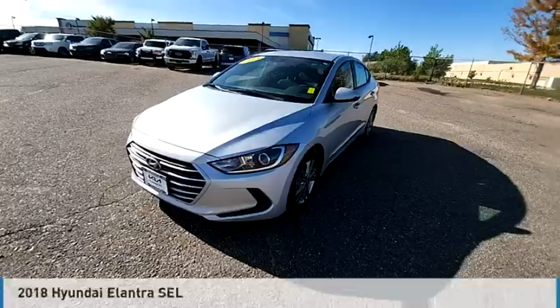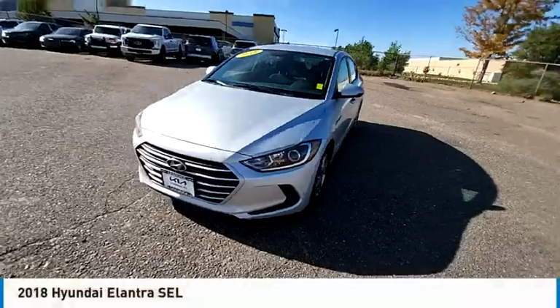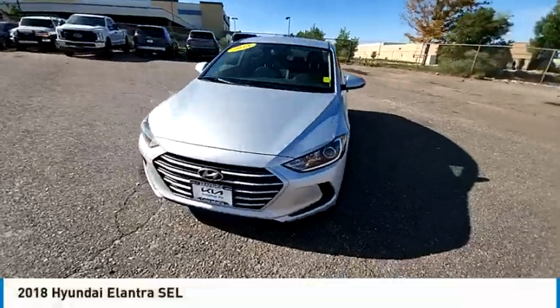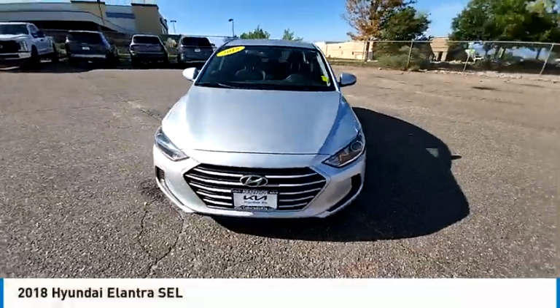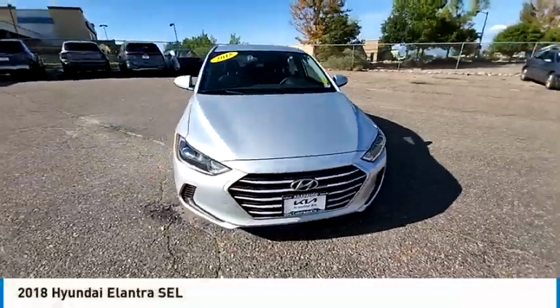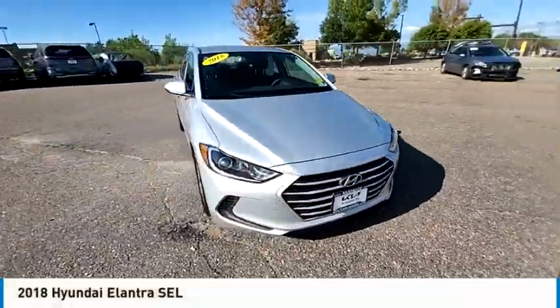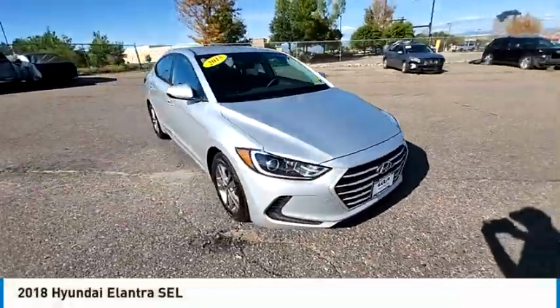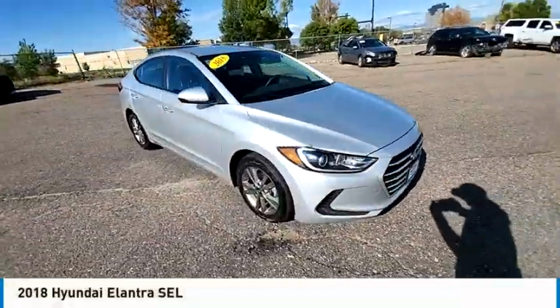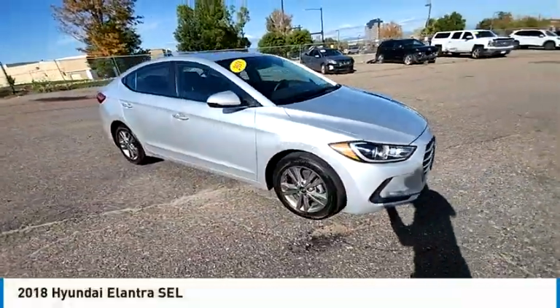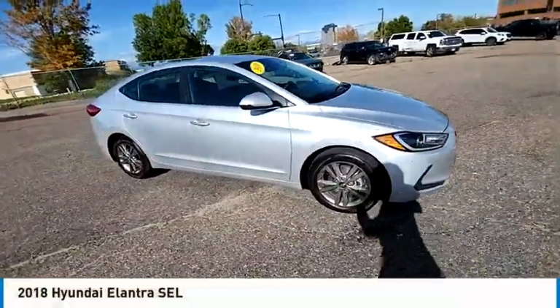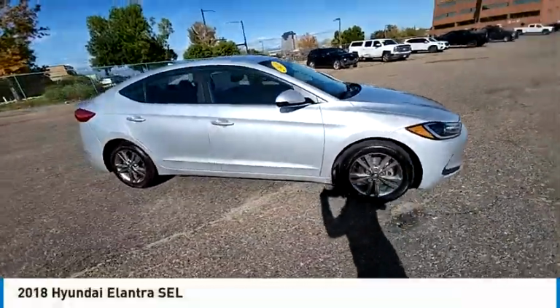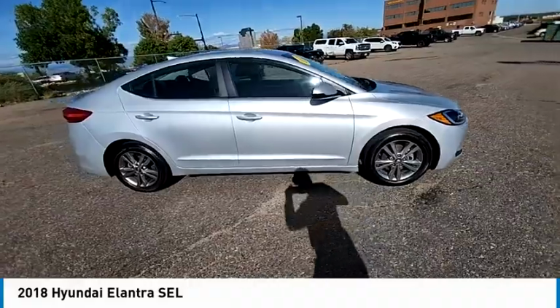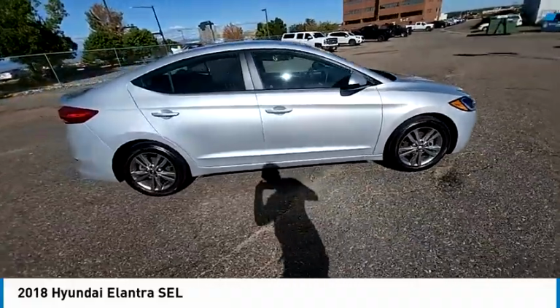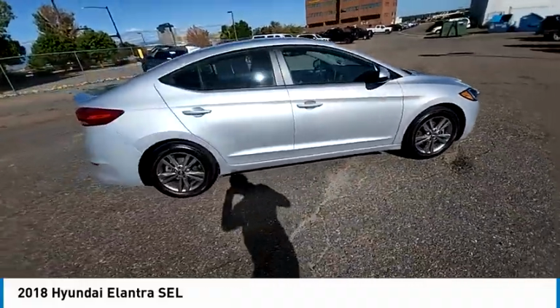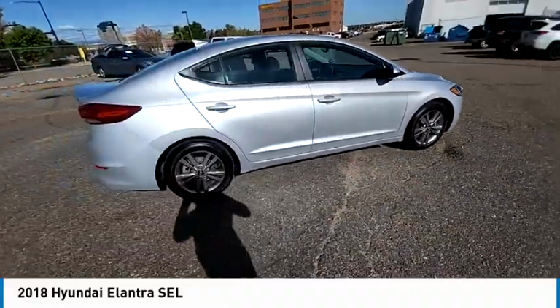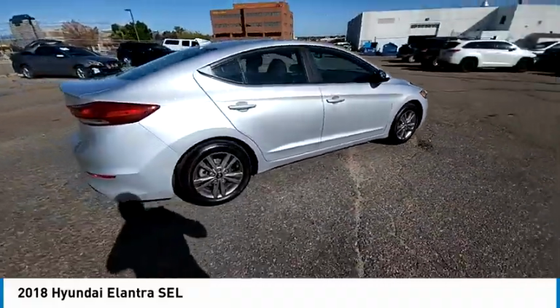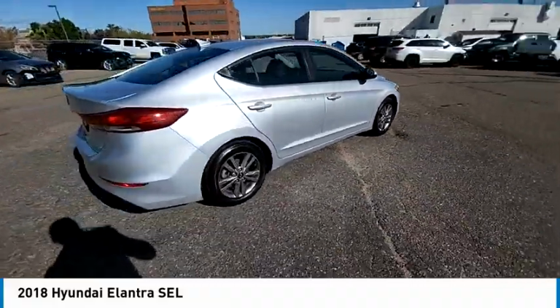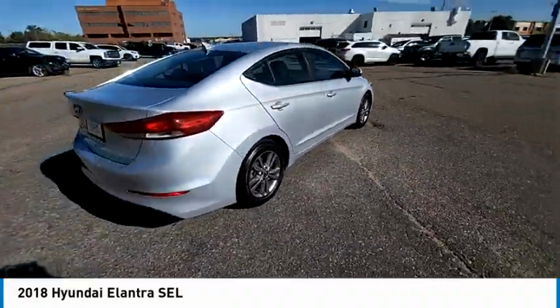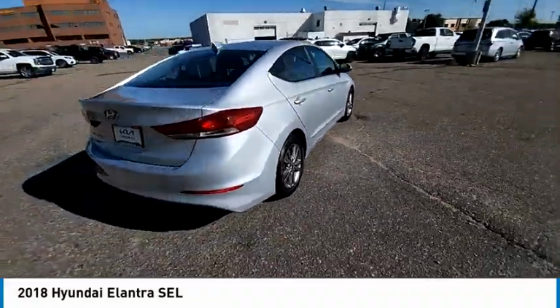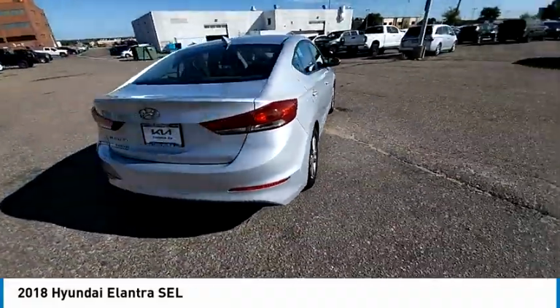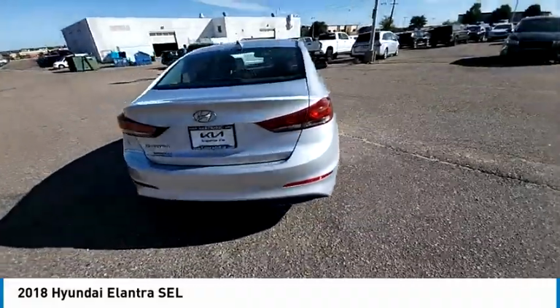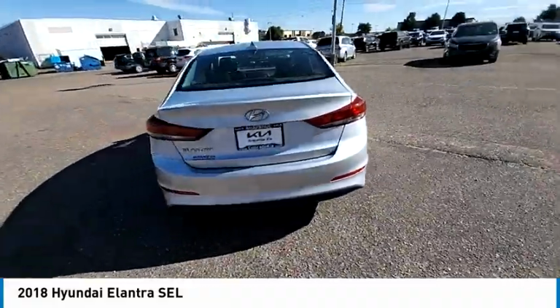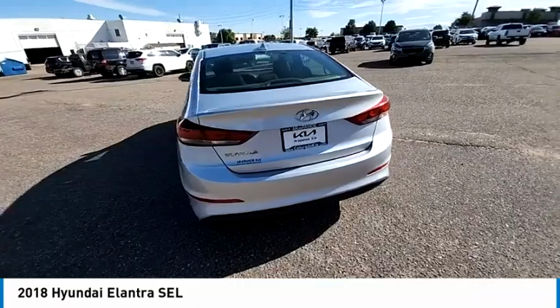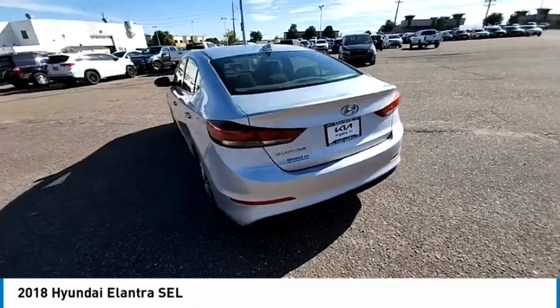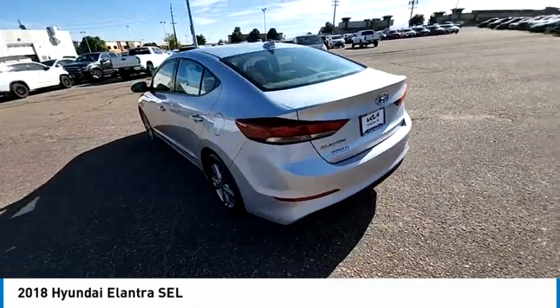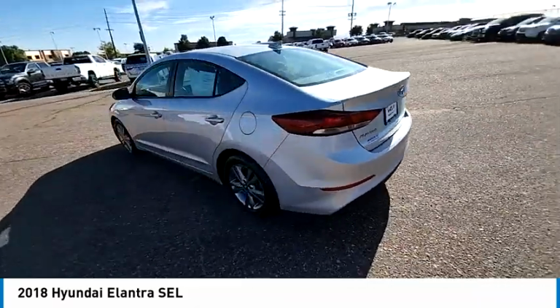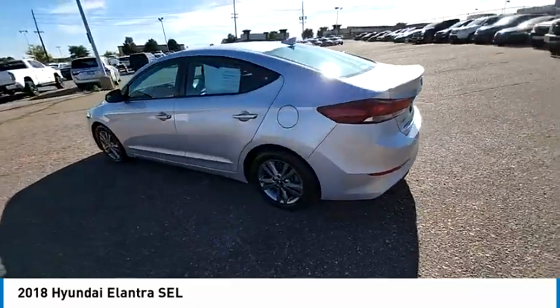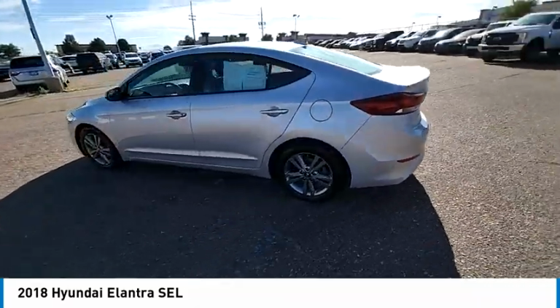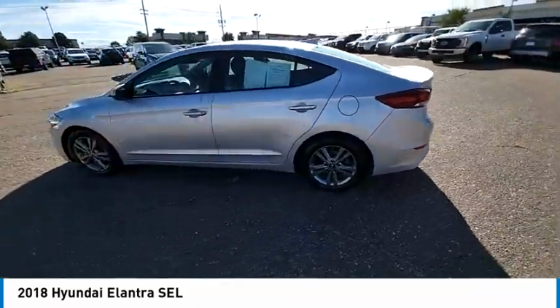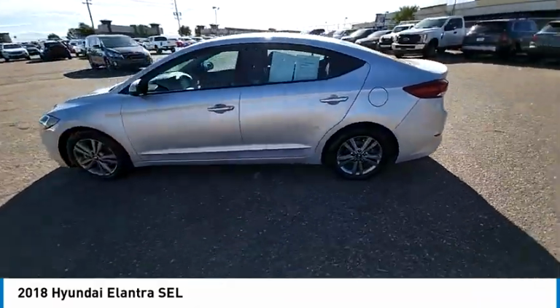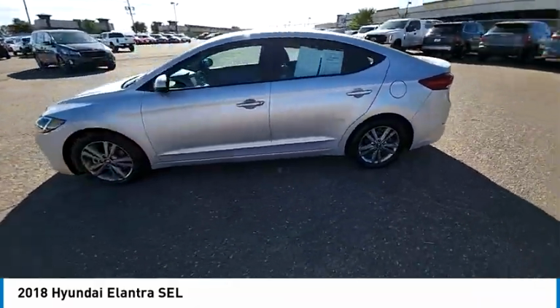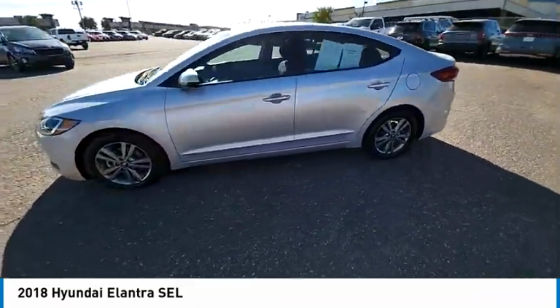Stop by and take a look at the 2018 Elantra. The Elantra boasts the most interior room in its class and gets an exceptional 35 miles per gallon. With its luxurious standard features, the Elantra is an easy choice.